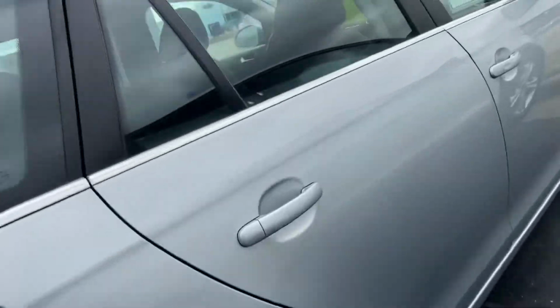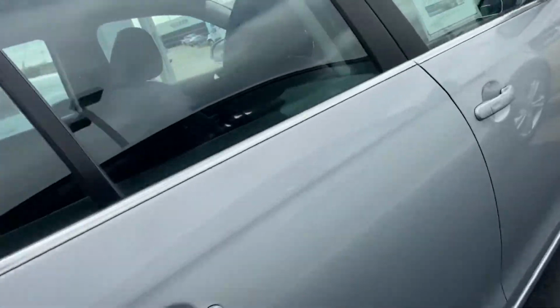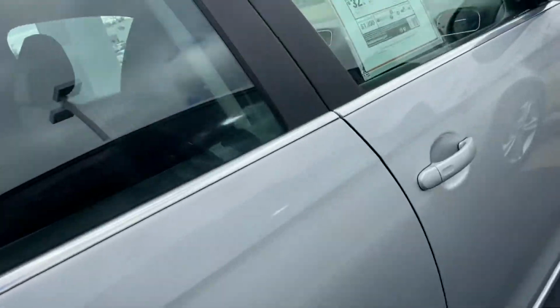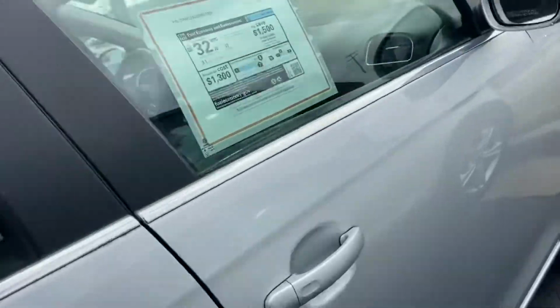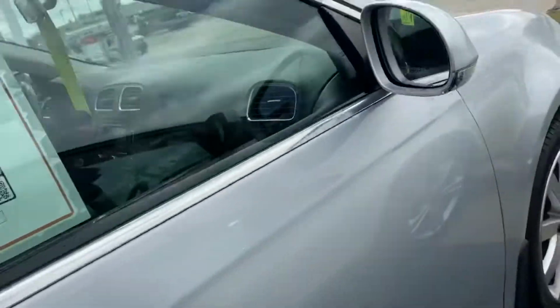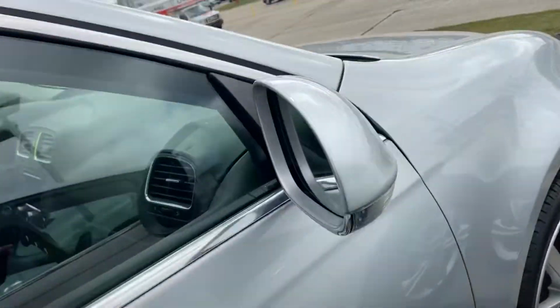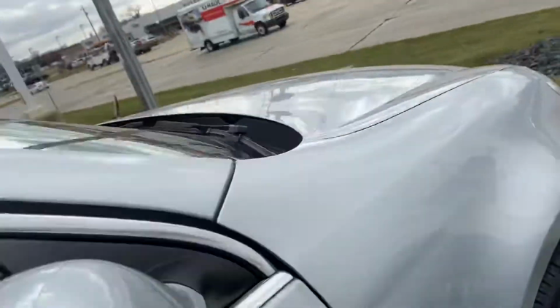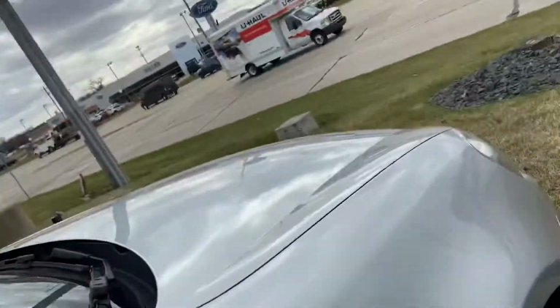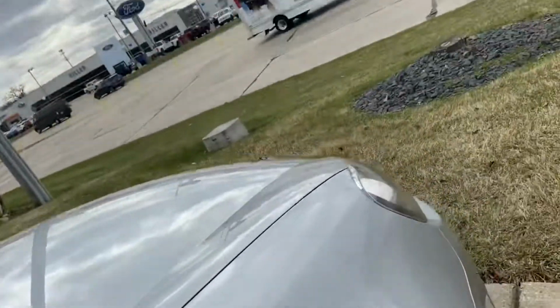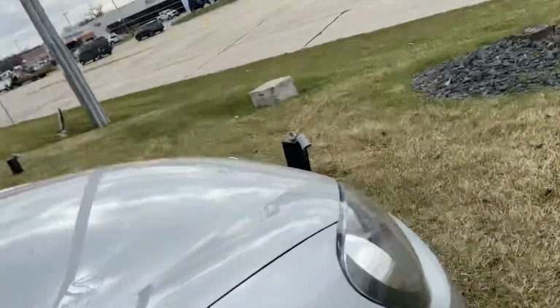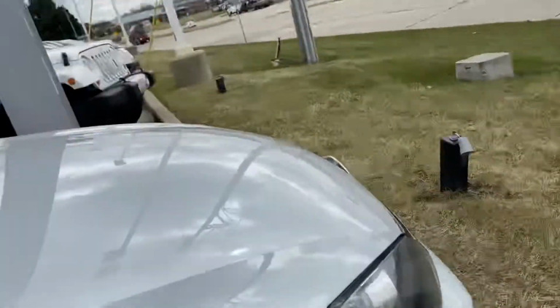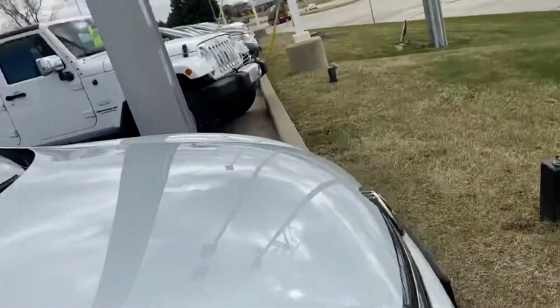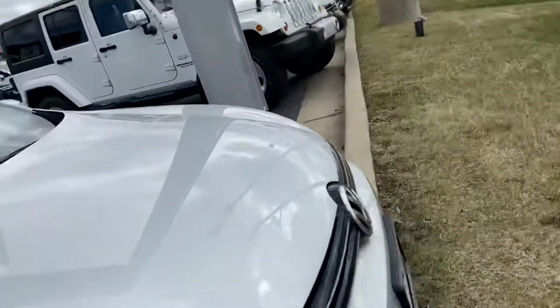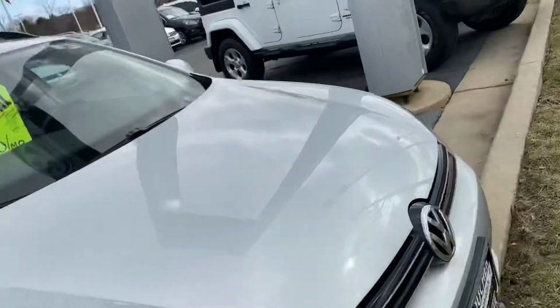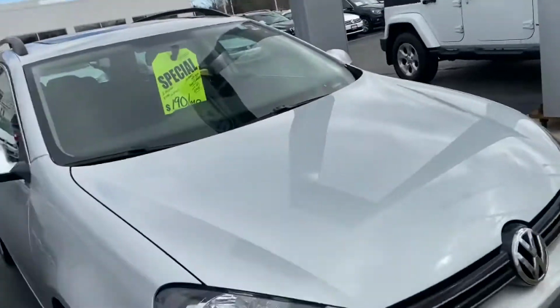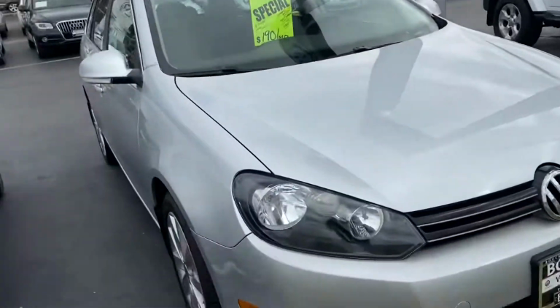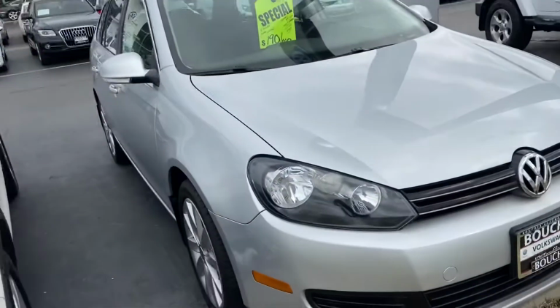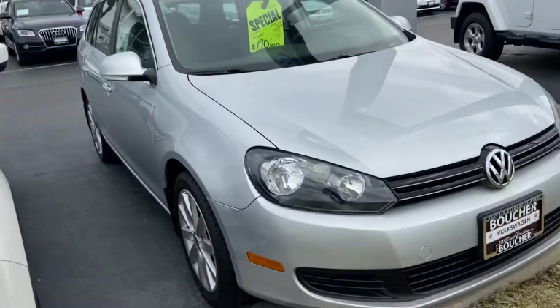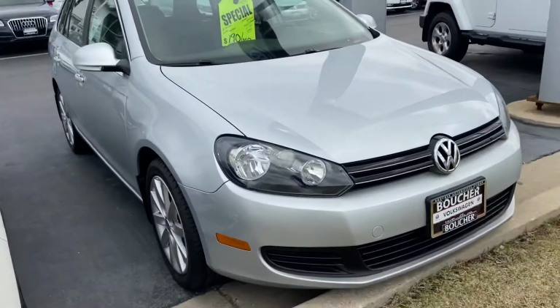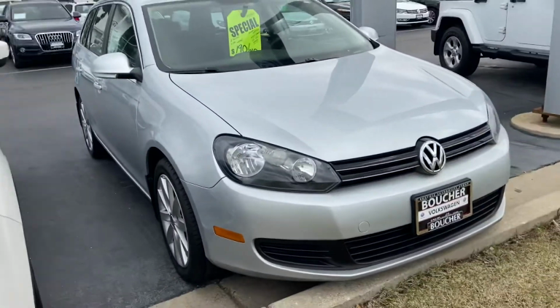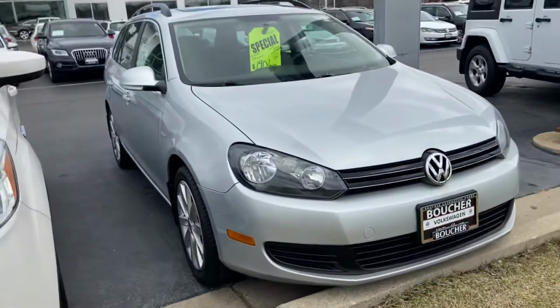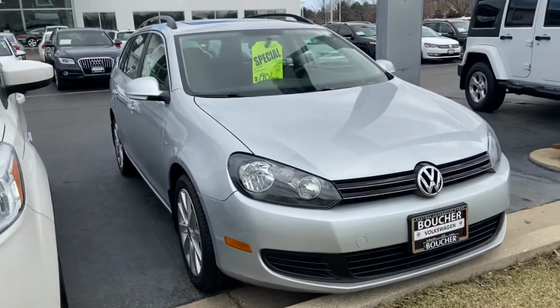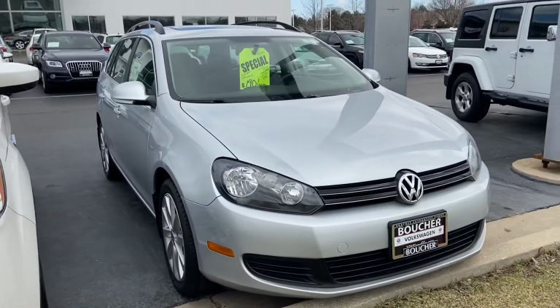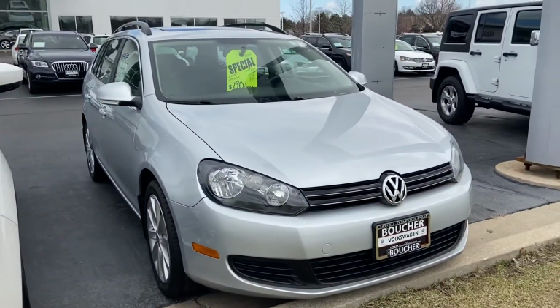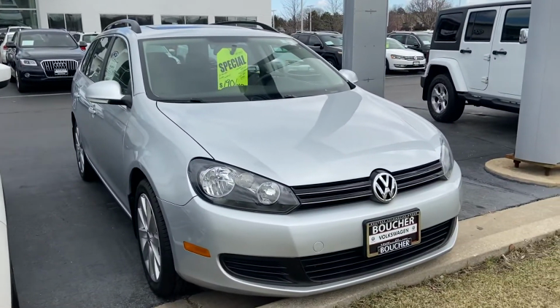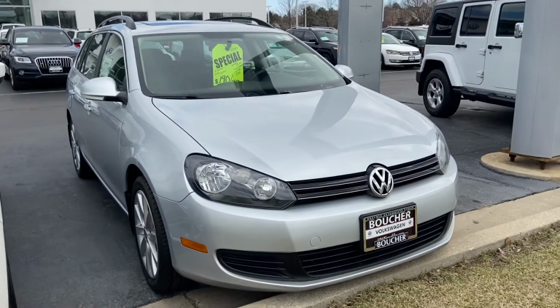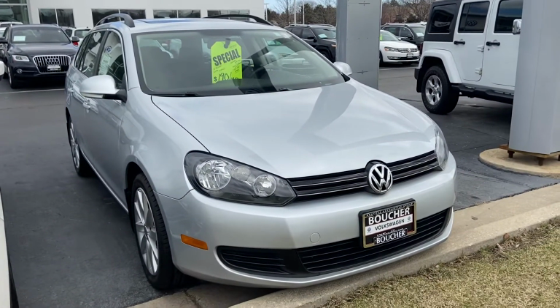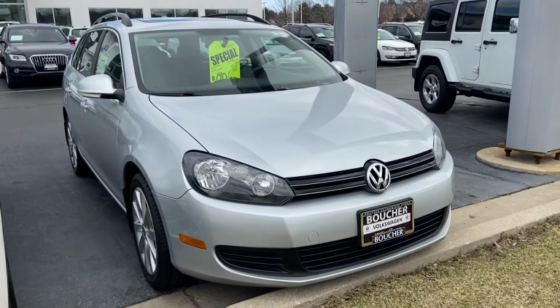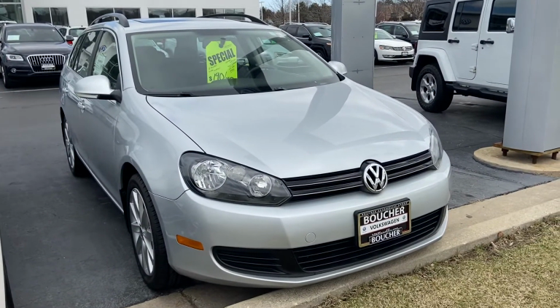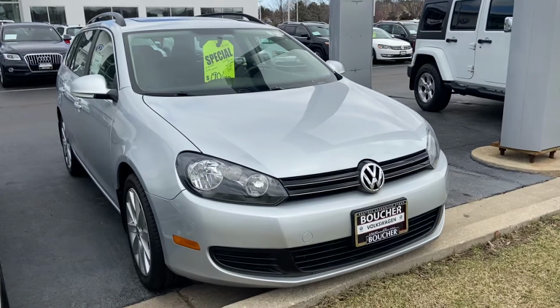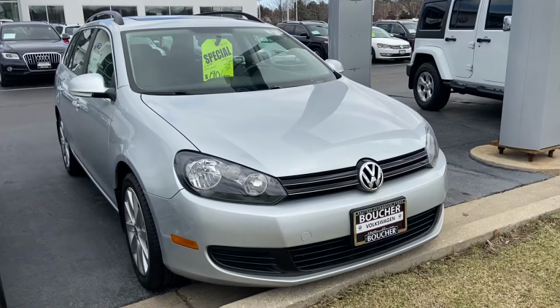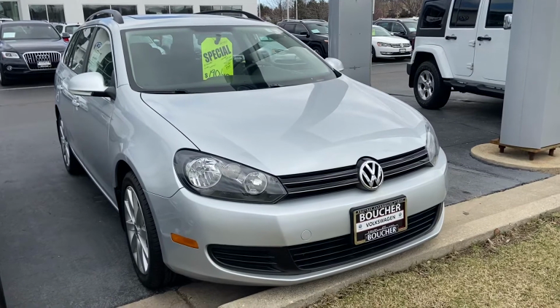Passenger side looks just as good as the driver's. The certified warranty is a two-year unlimited mileage bumper-to-bumper warranty that's recognized at any Volkswagen dealer.